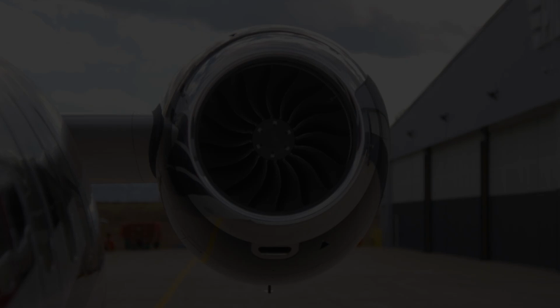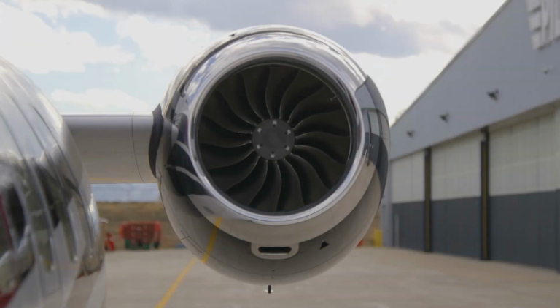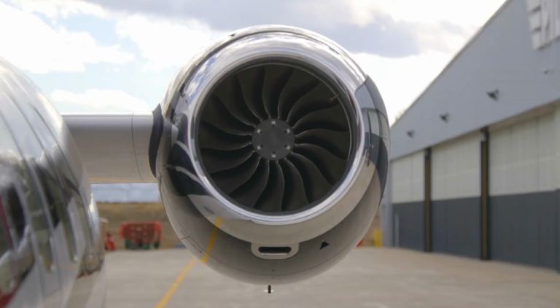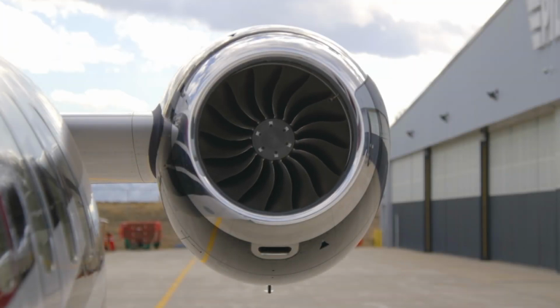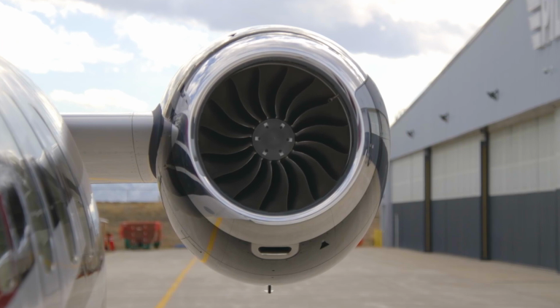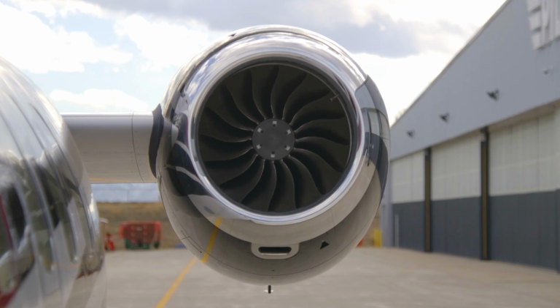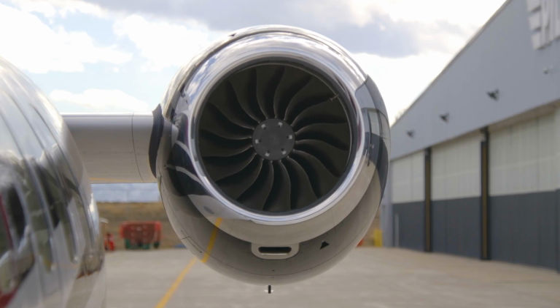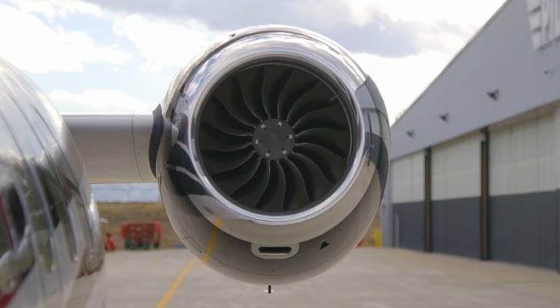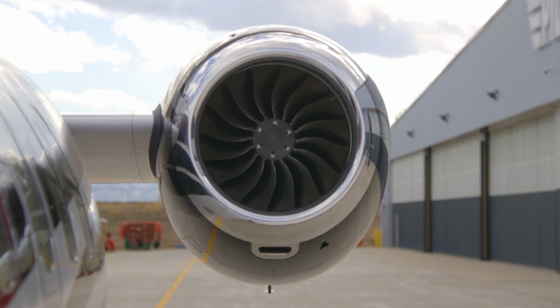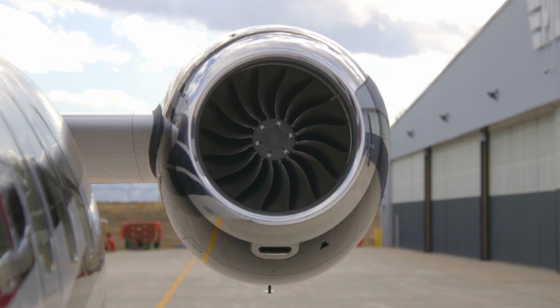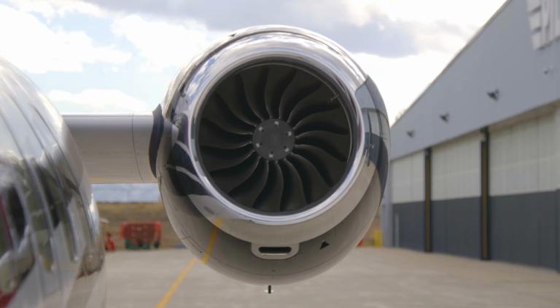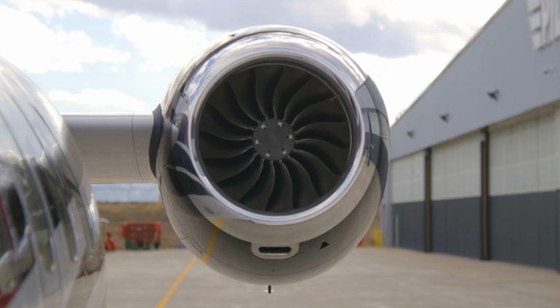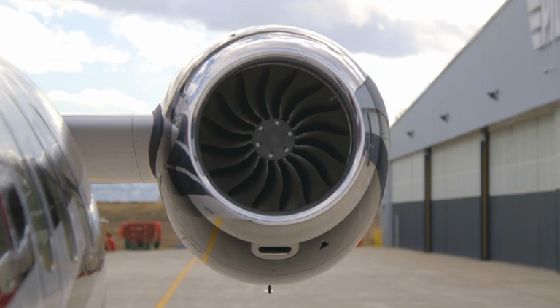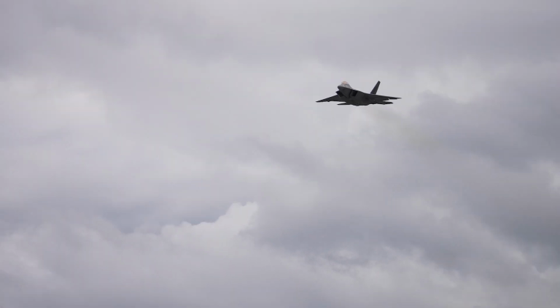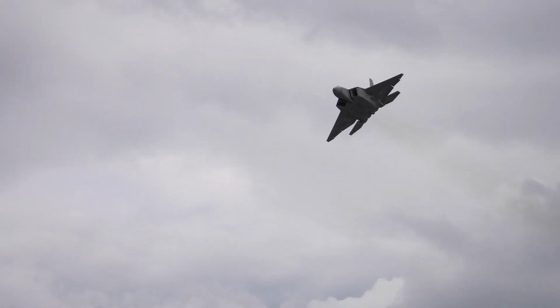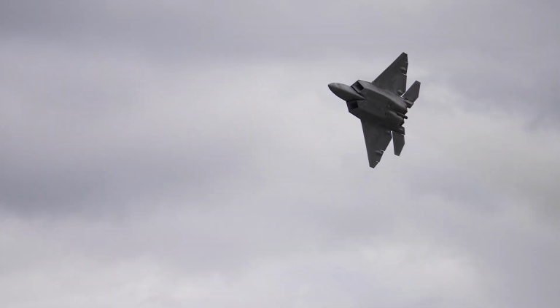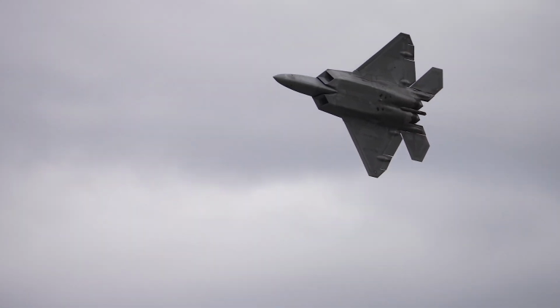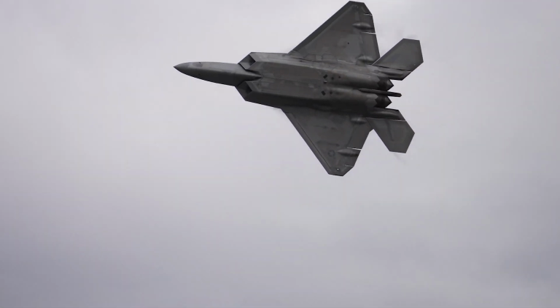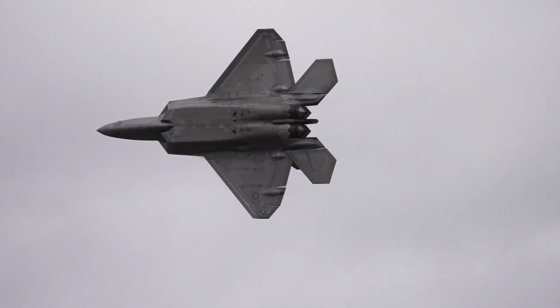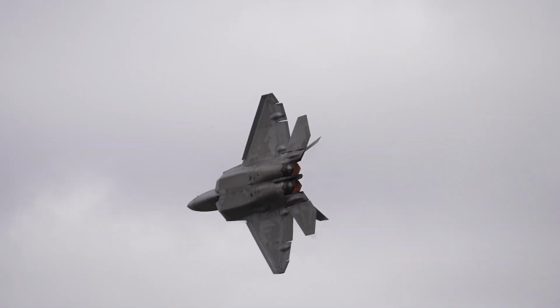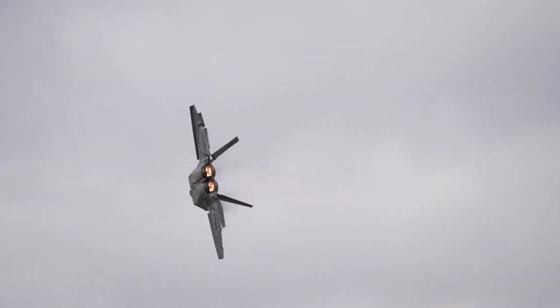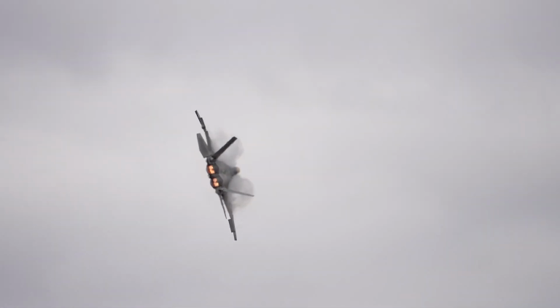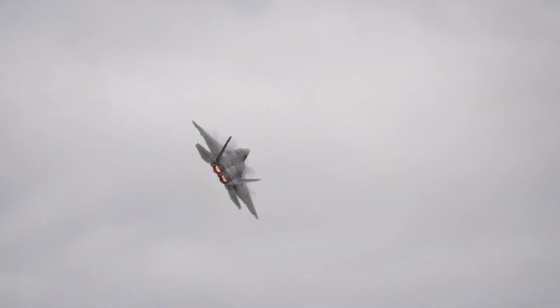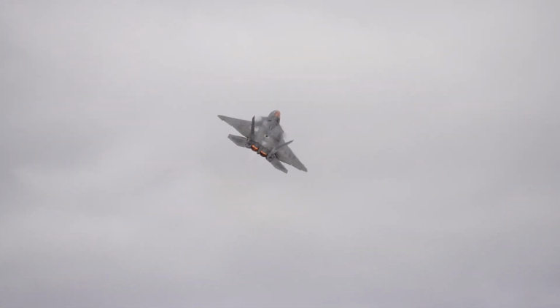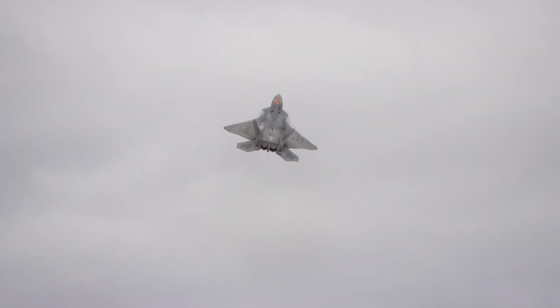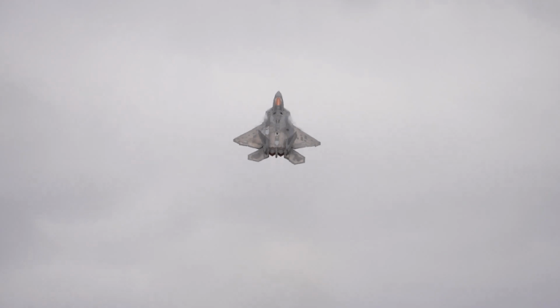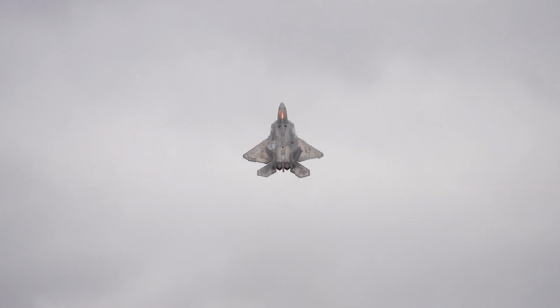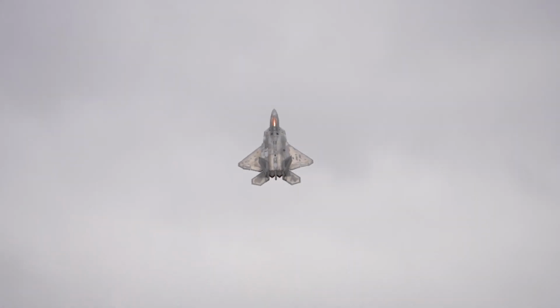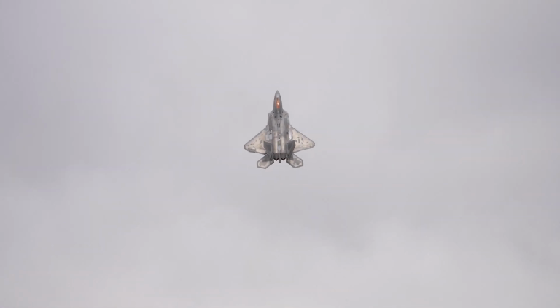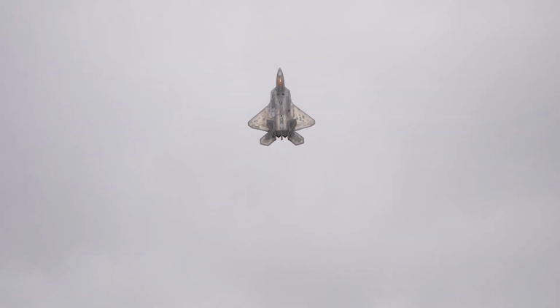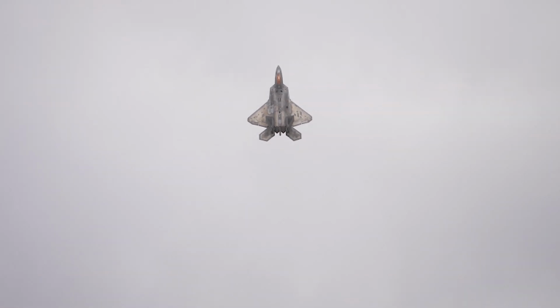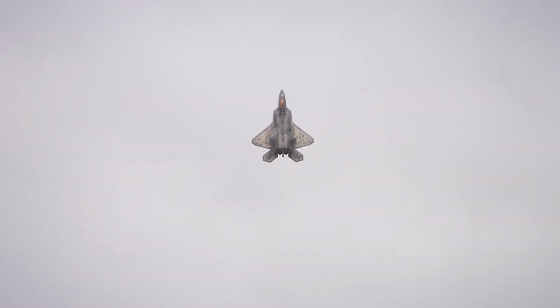Thrust vectoring is a unique property of the PC-24, unavailable on other business jets. The same concept that gives next-gen fighters incredible maneuverability enables the PC-24 to use less runway without the need for any additional moving parts.